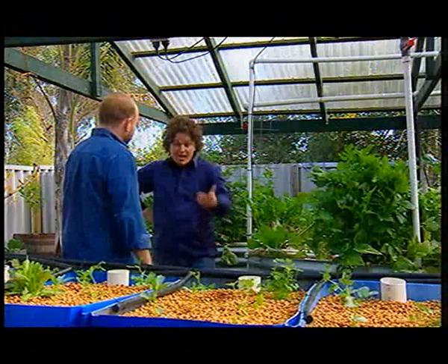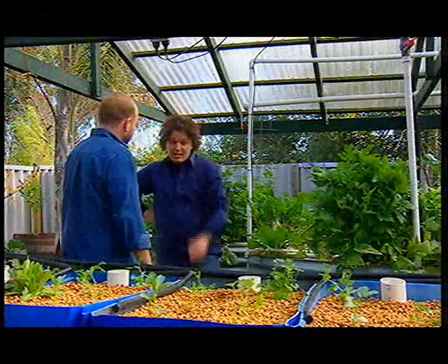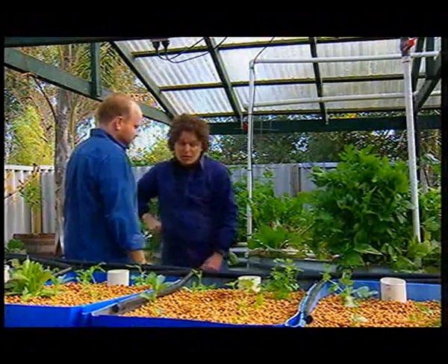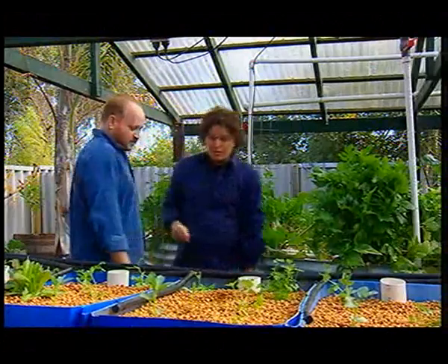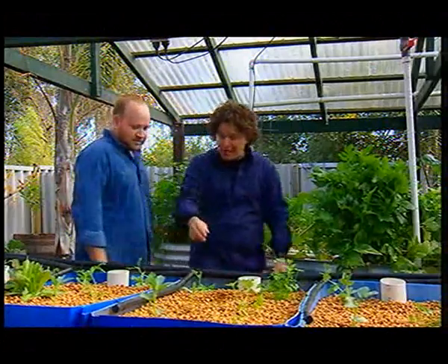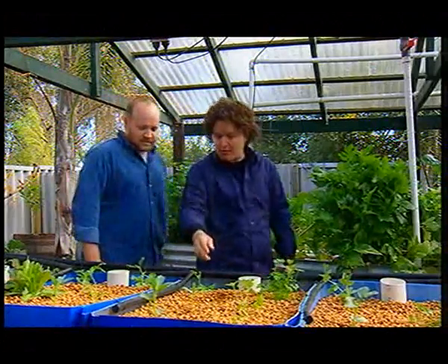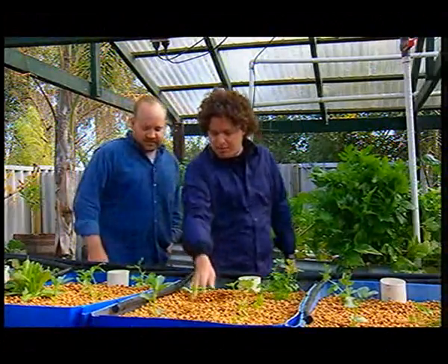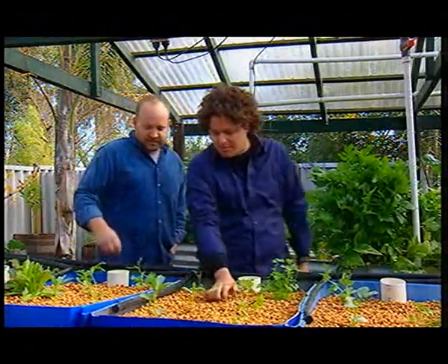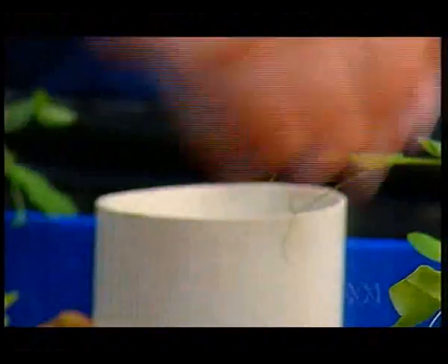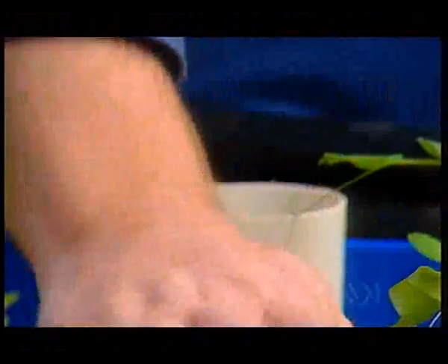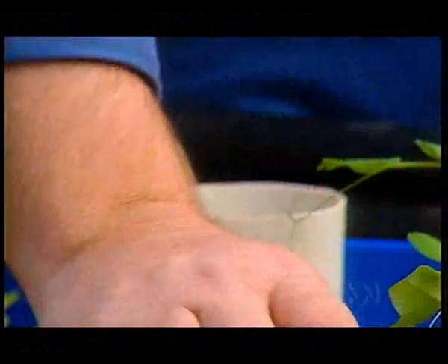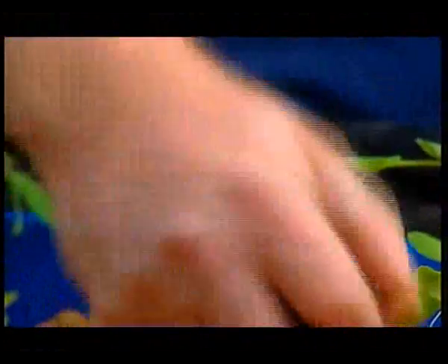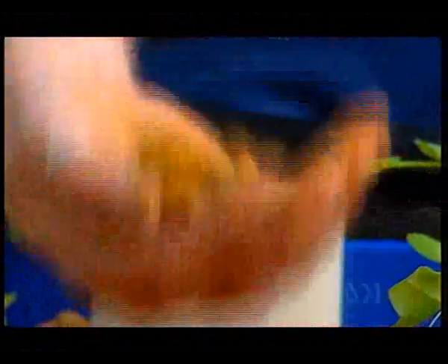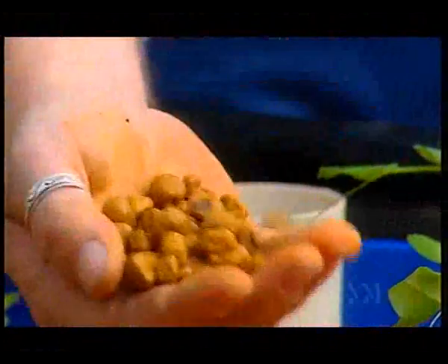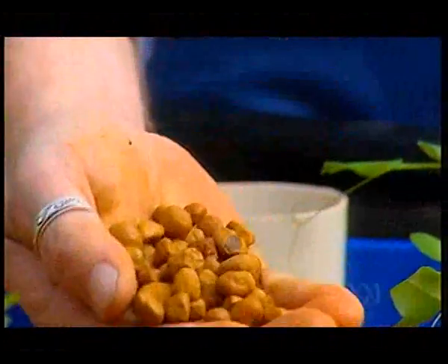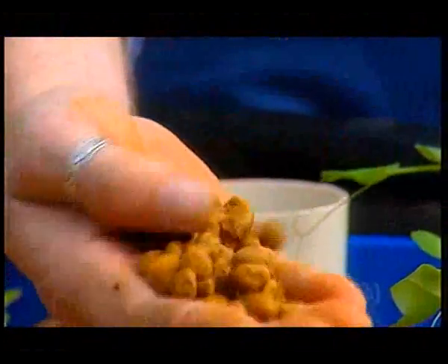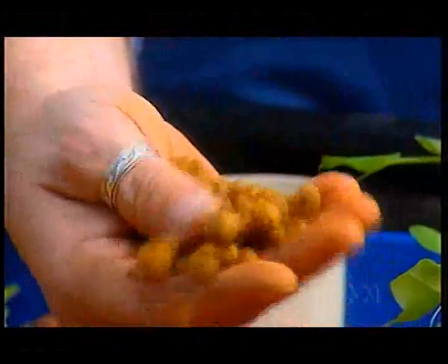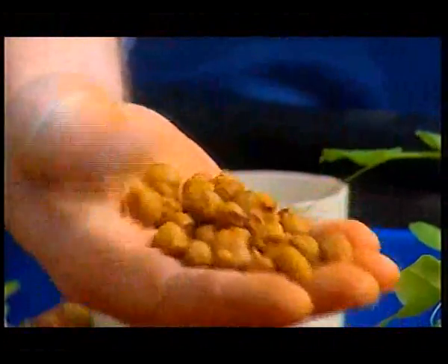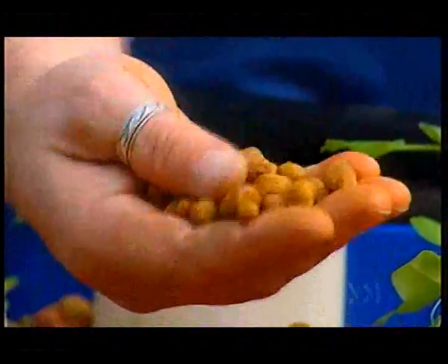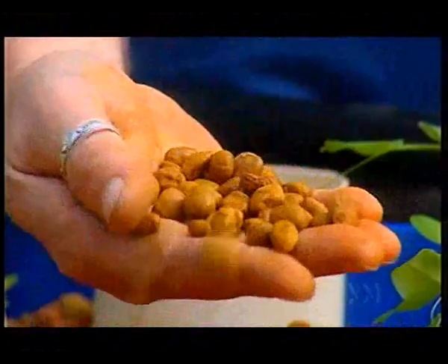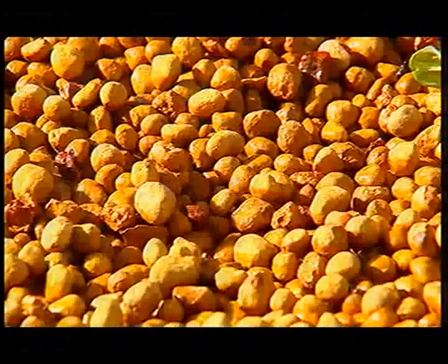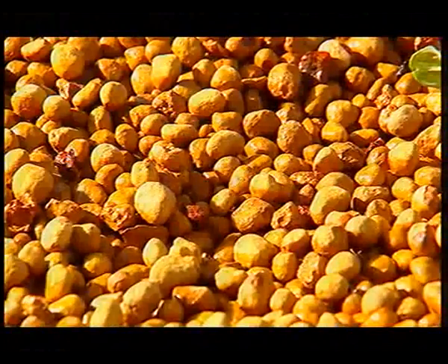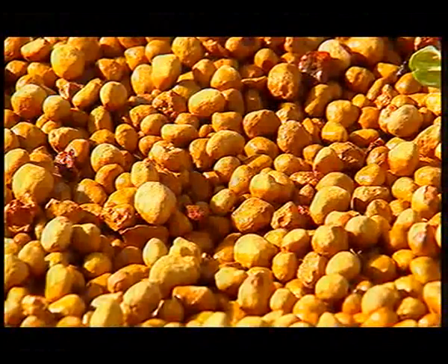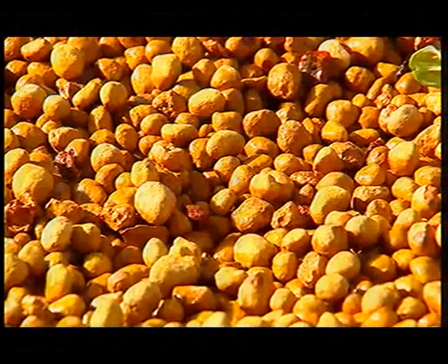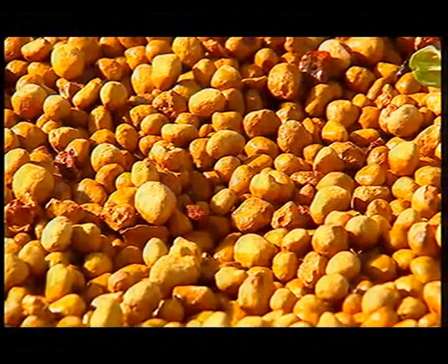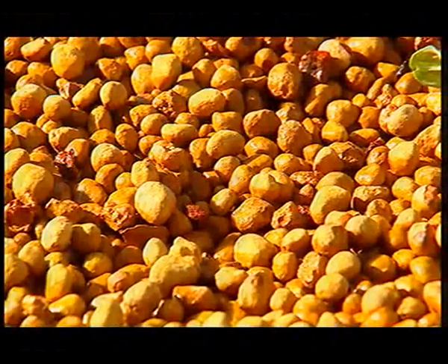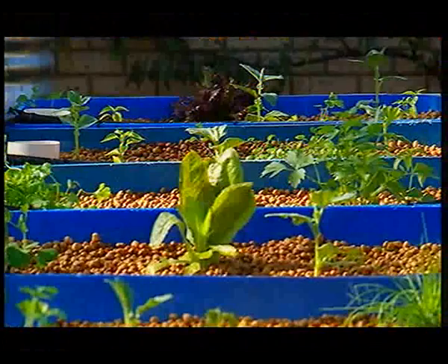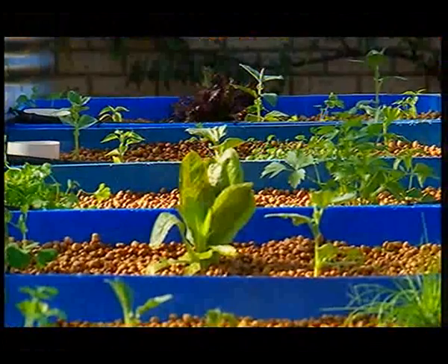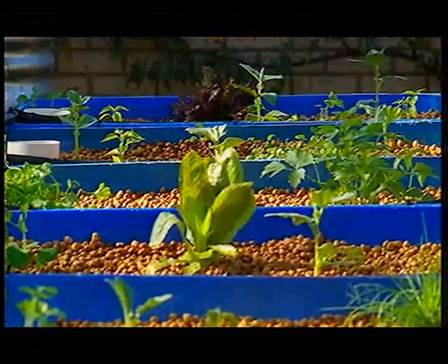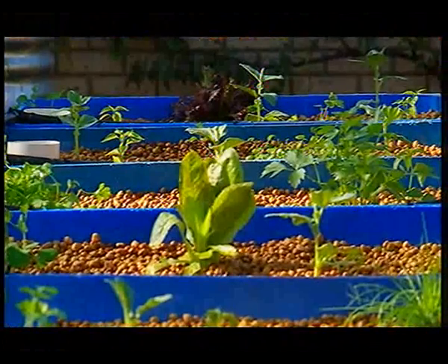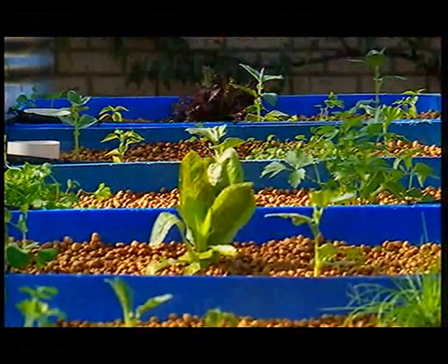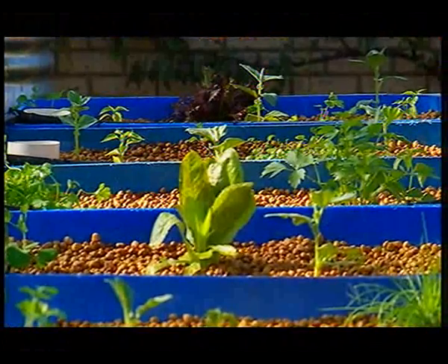And I see you've gone for pea gravel for your medium. It's locally sourced, it's very cheap, it's free-draining, and it provides a great surface area for the bacteria to grow on.